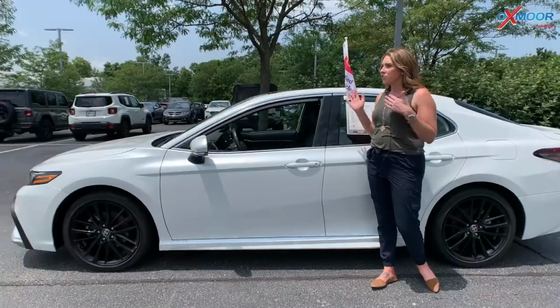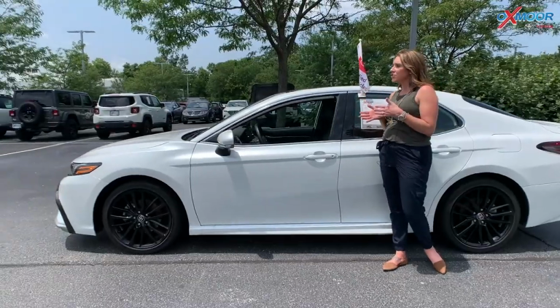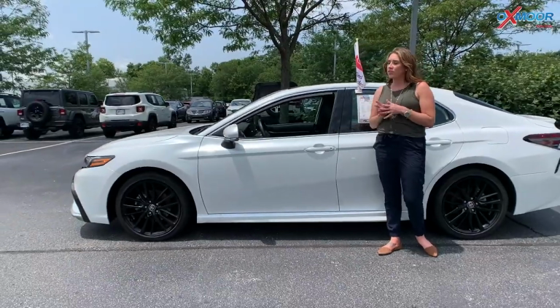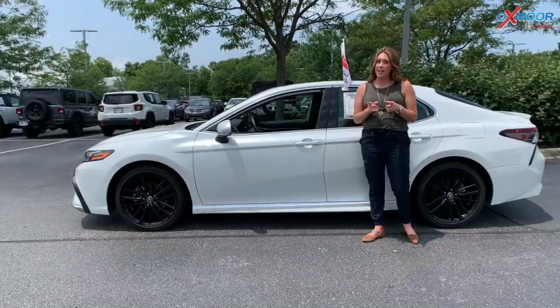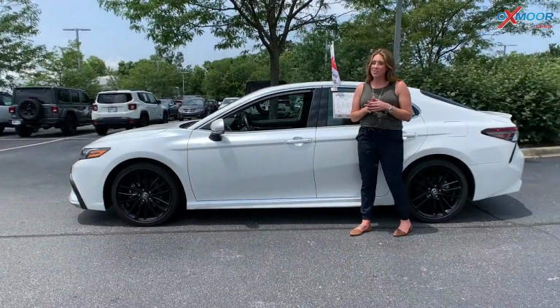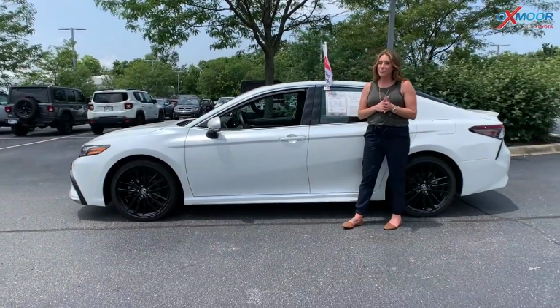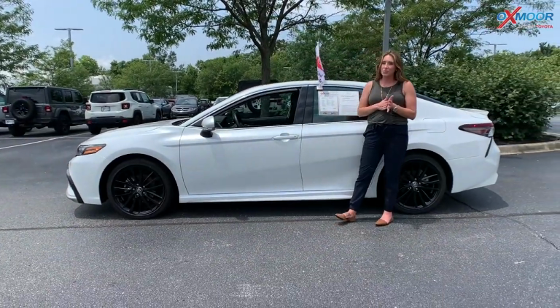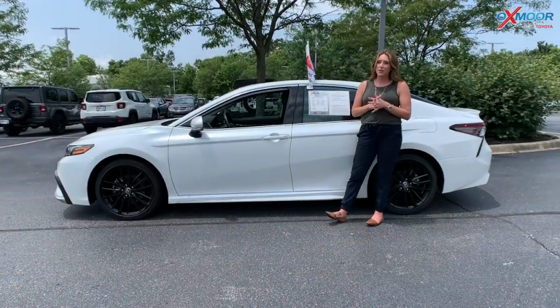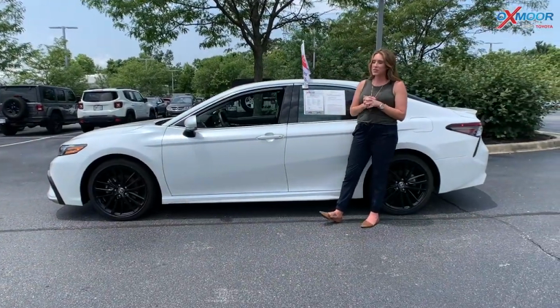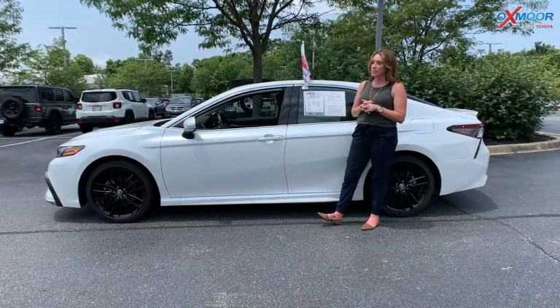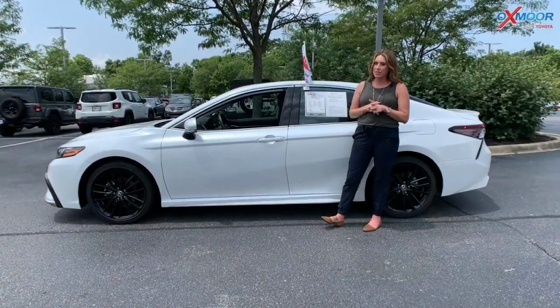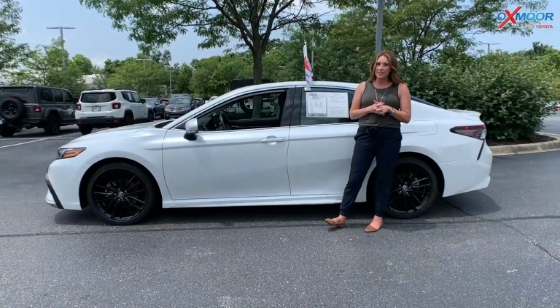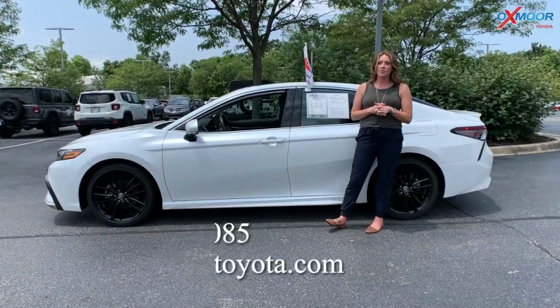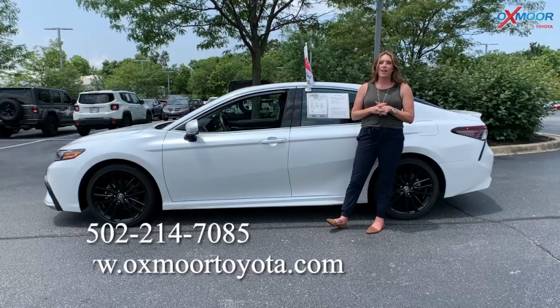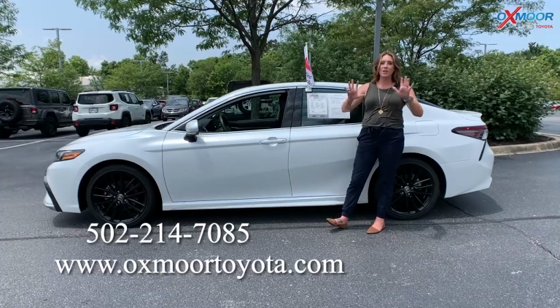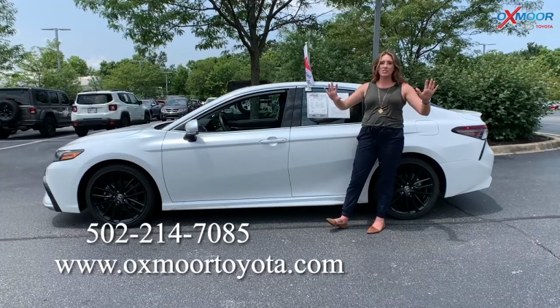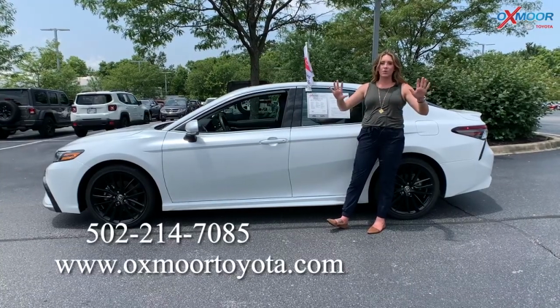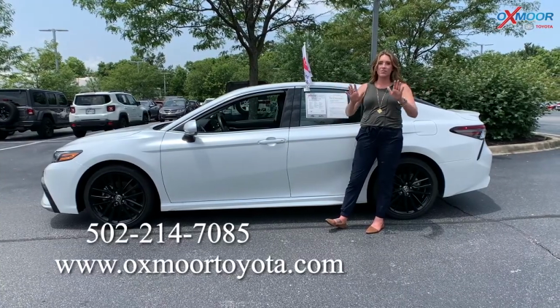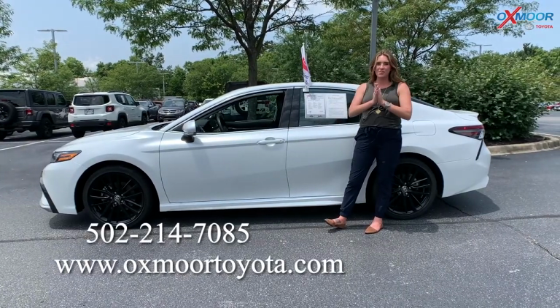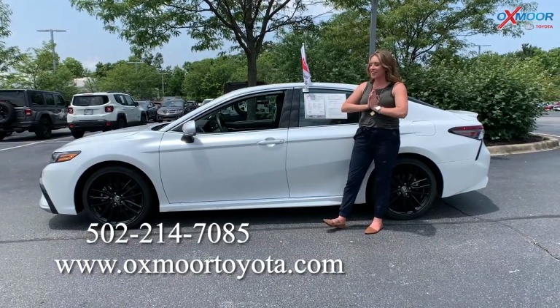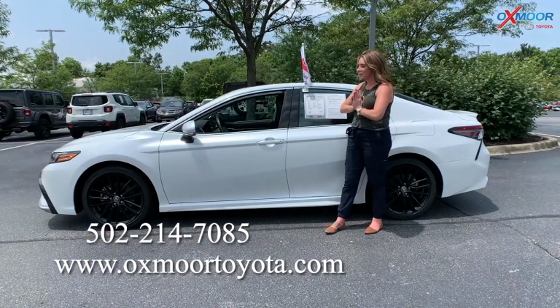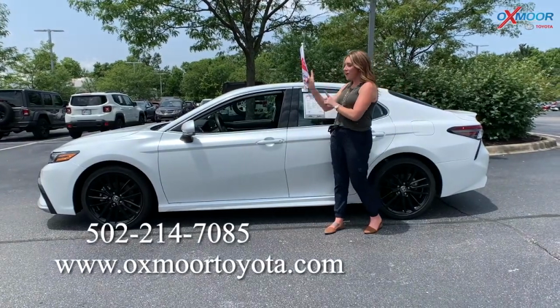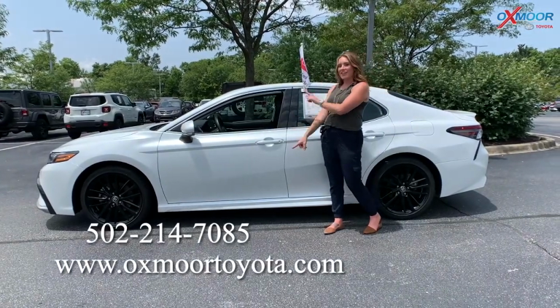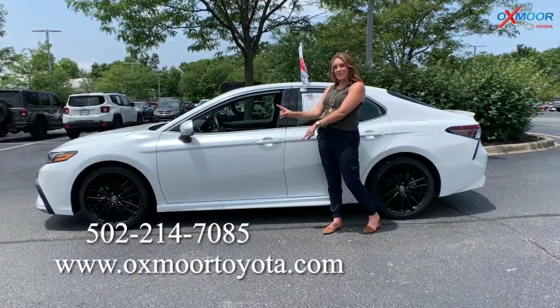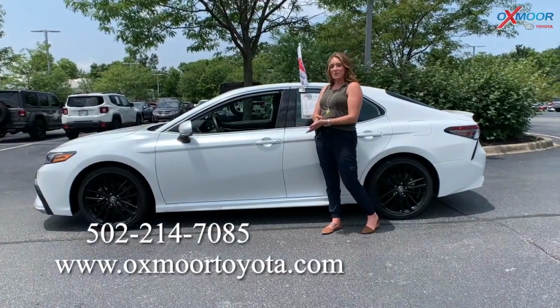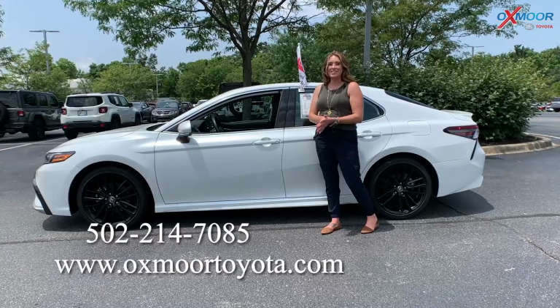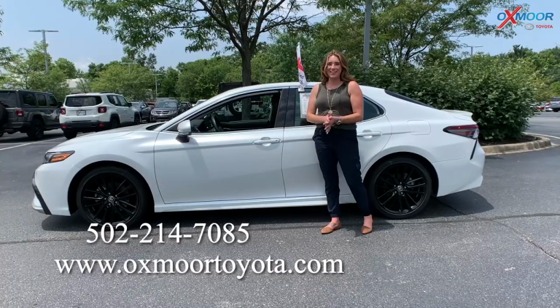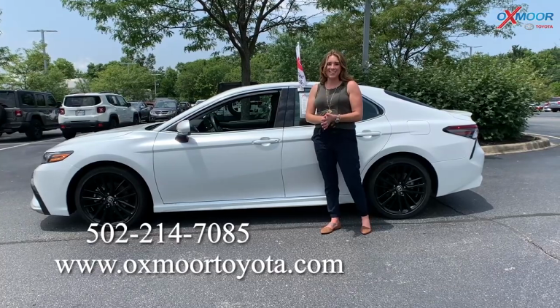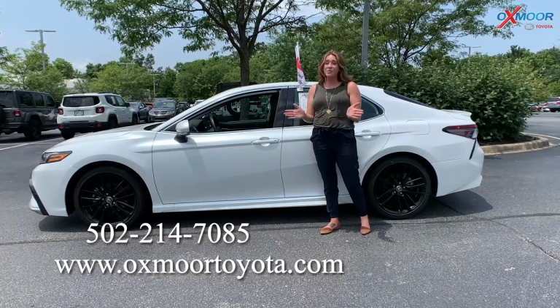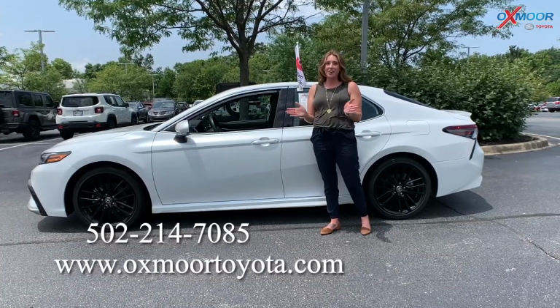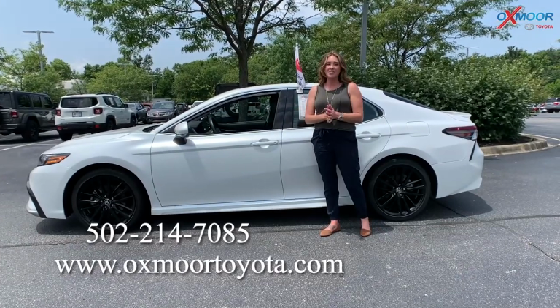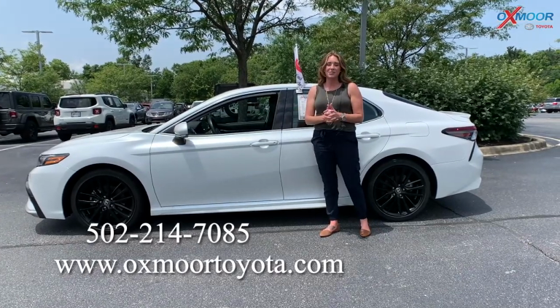So the three vehicles I just went over are all certified pre-owned Toyotas, so they do come with that warranty. If you have any questions on any one of these vehicles, feel free to let us know — all of our contact information will be listed right here. Thanks everyone for watching, we'll see you all soon!